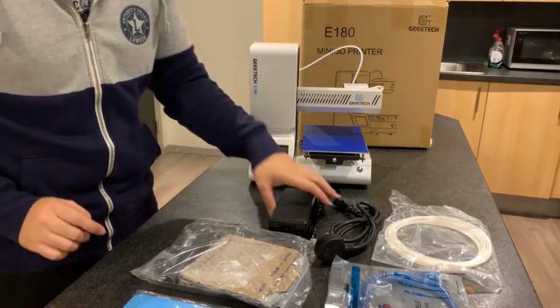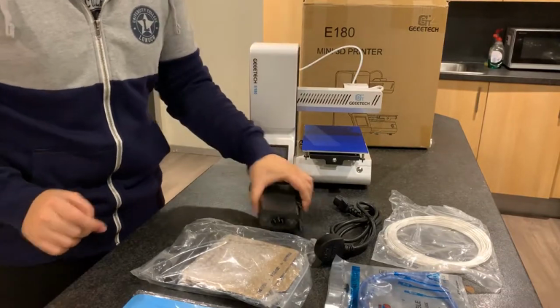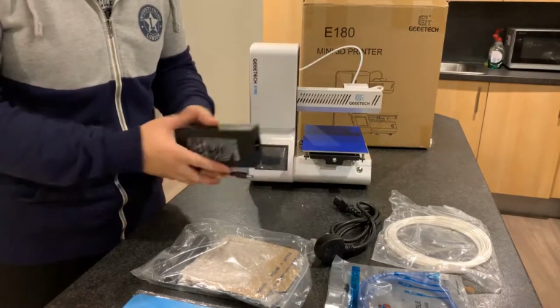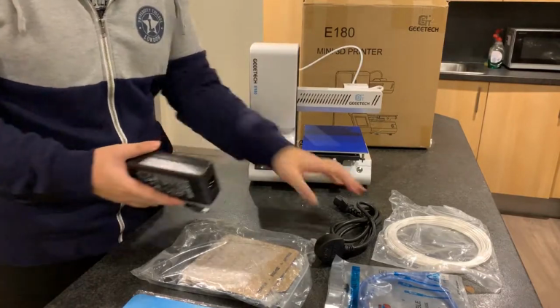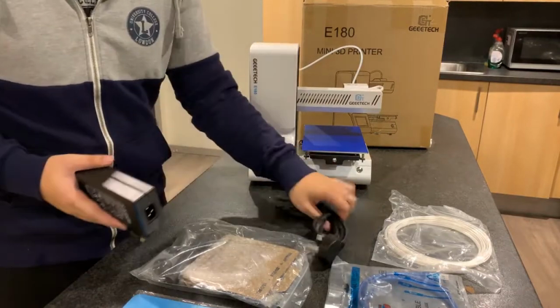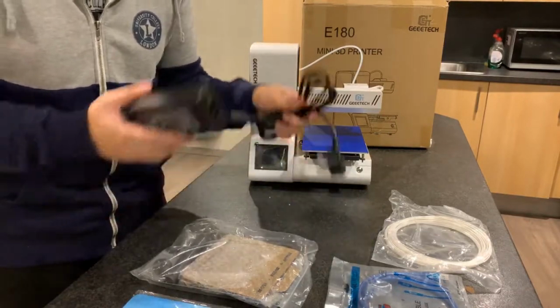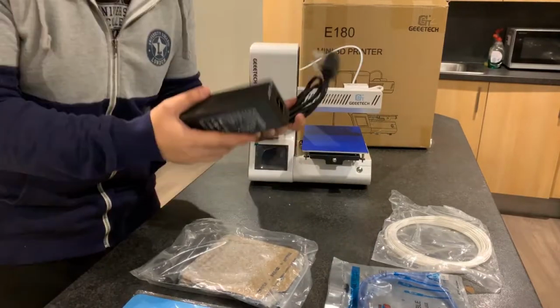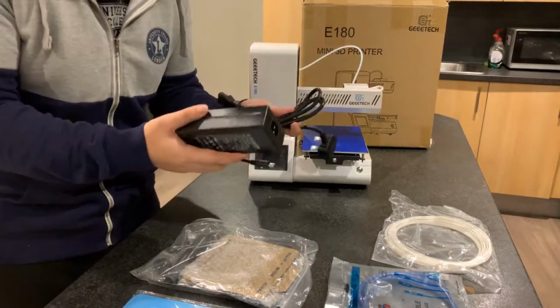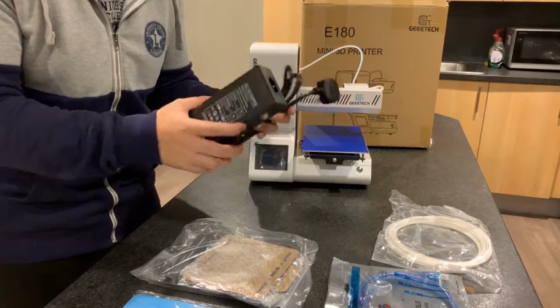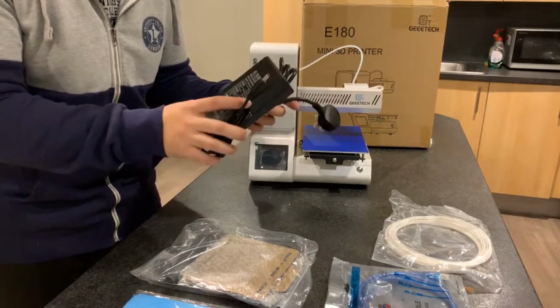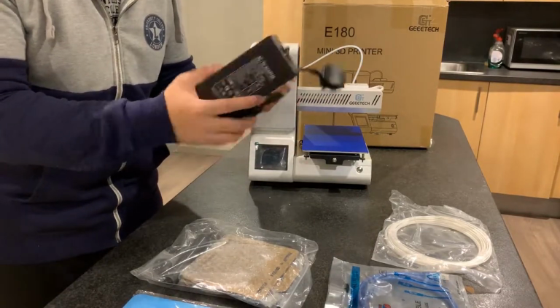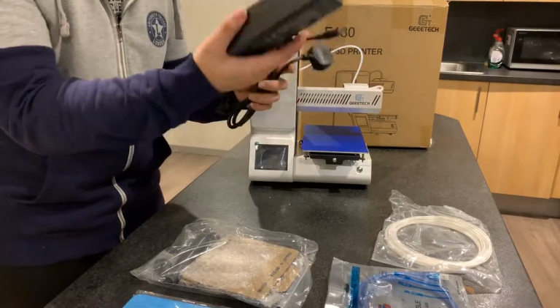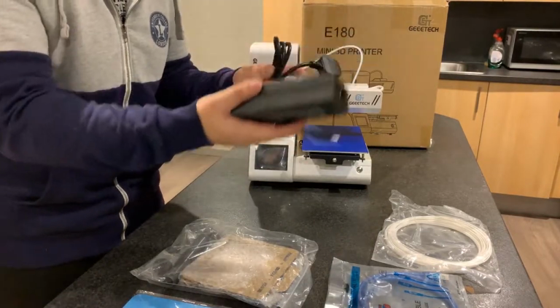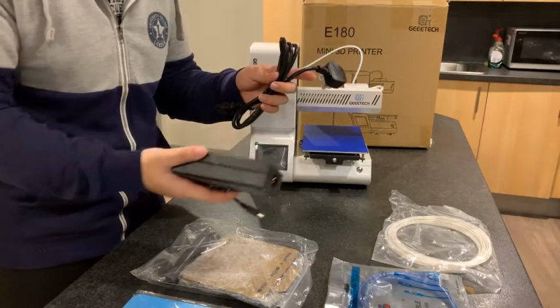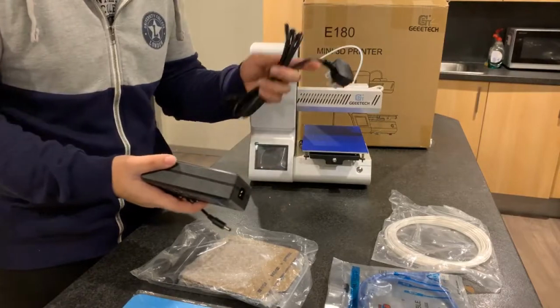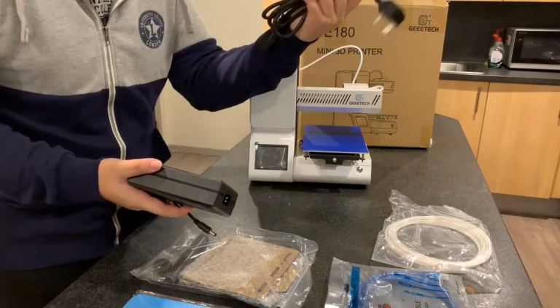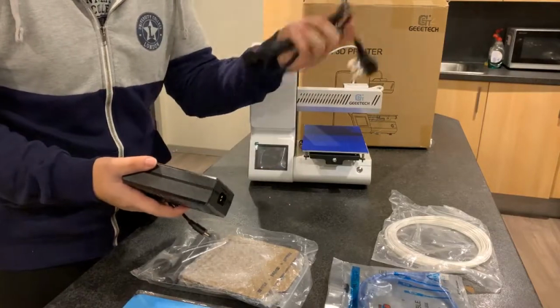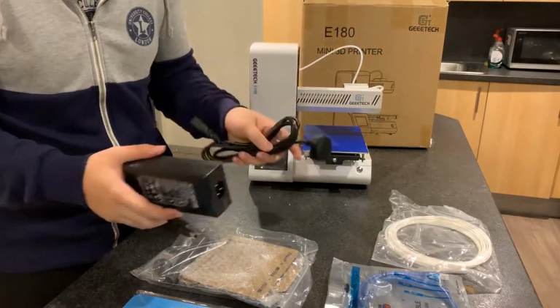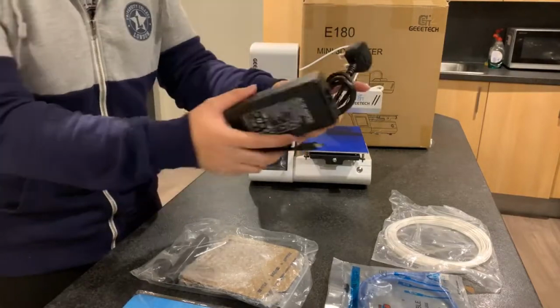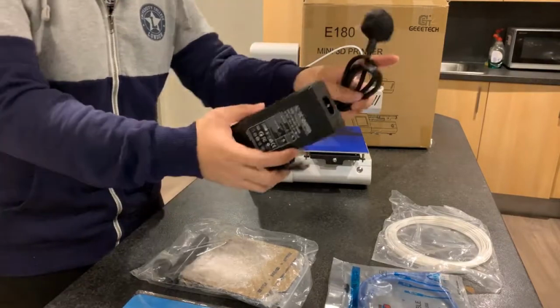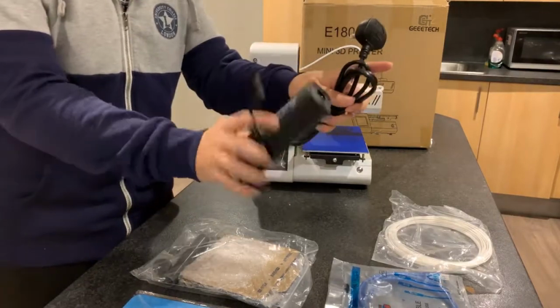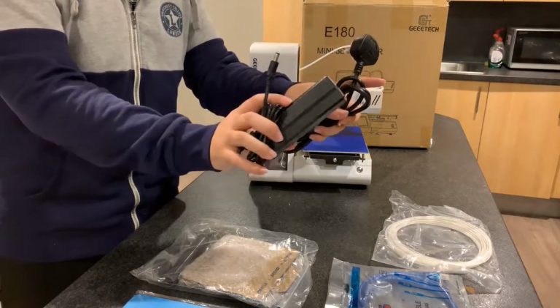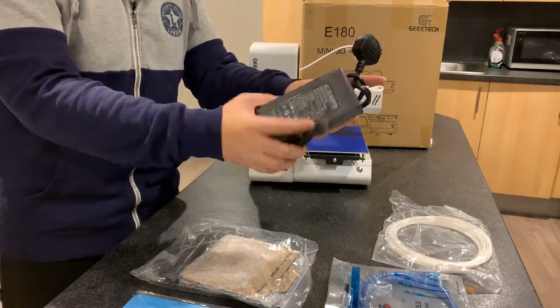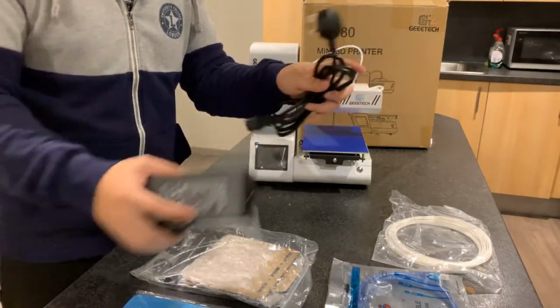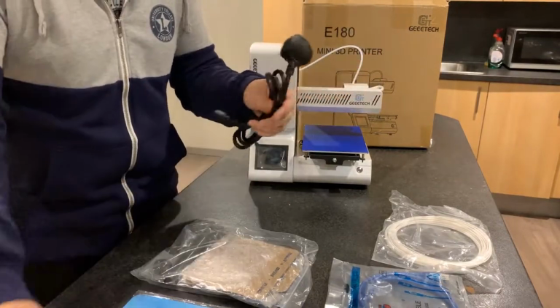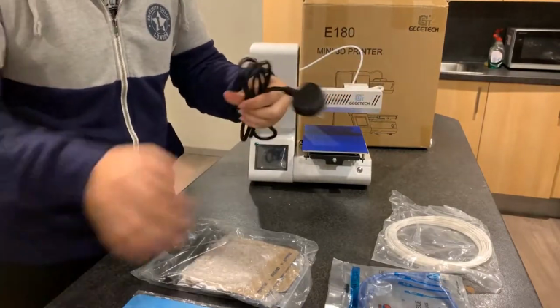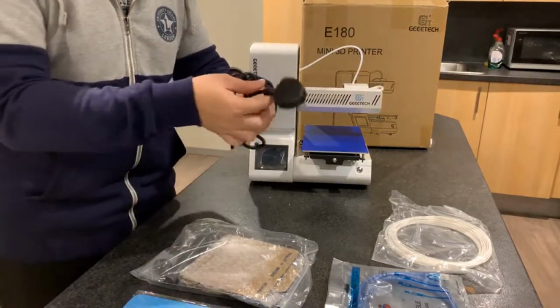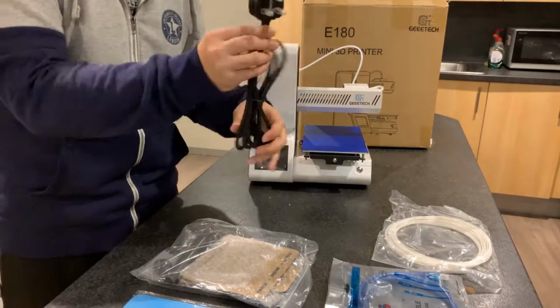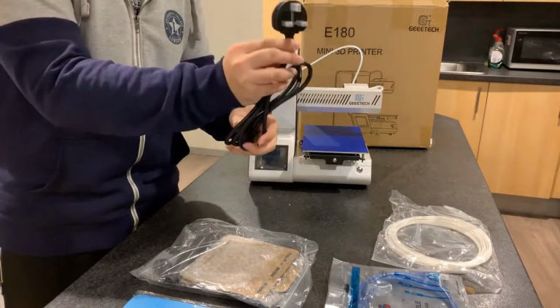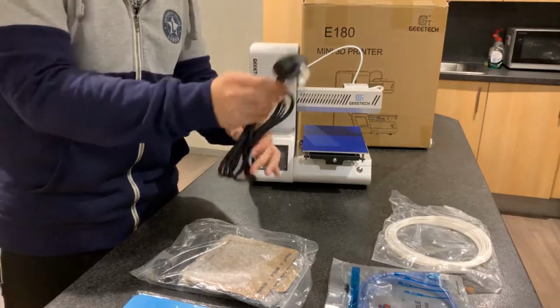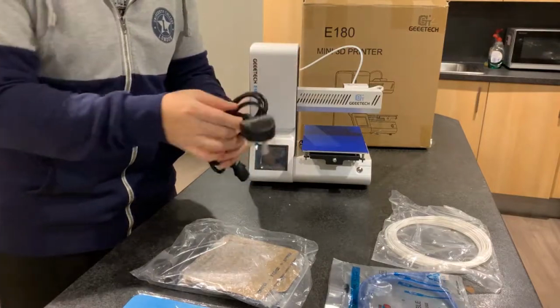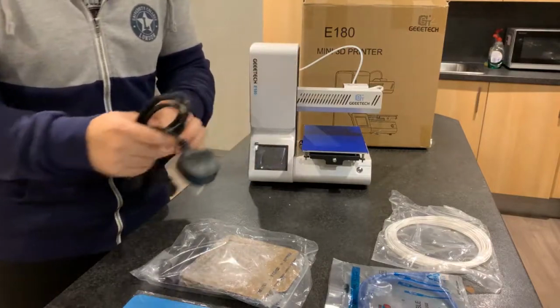And then of course they include power — a power adapter and power cables. Because I'm in the UK, I'm using the UK plug type.